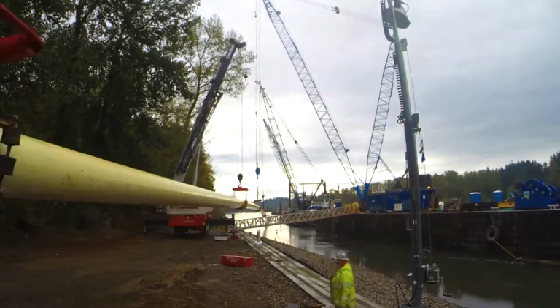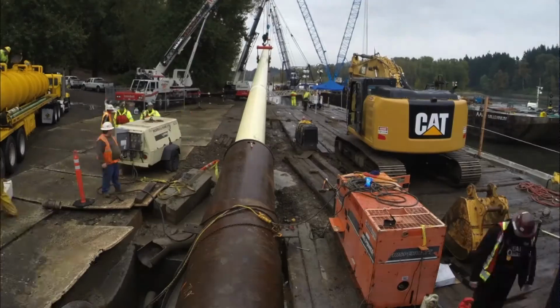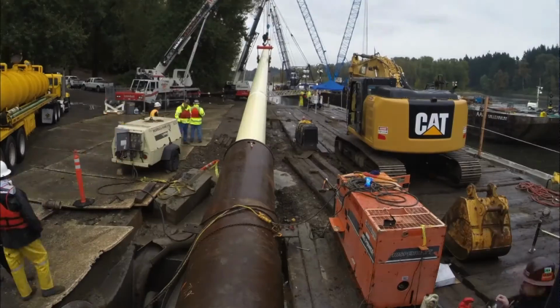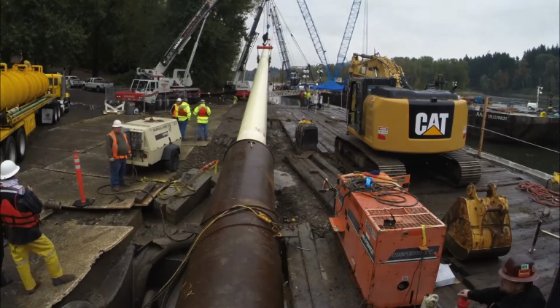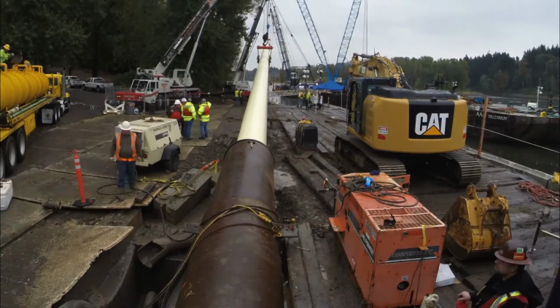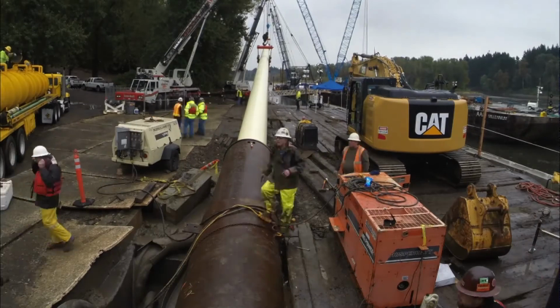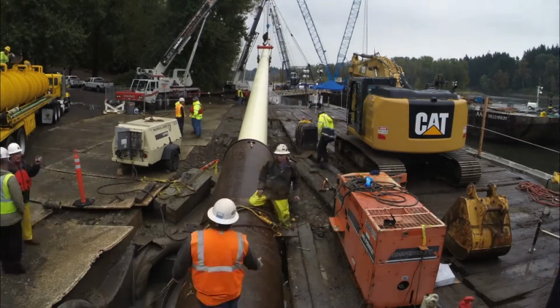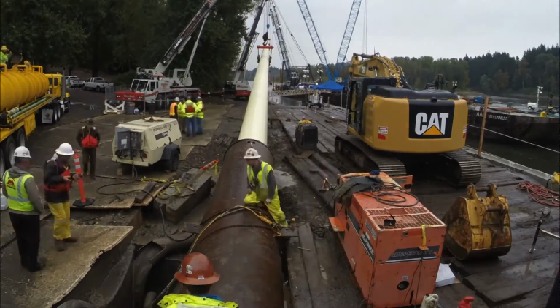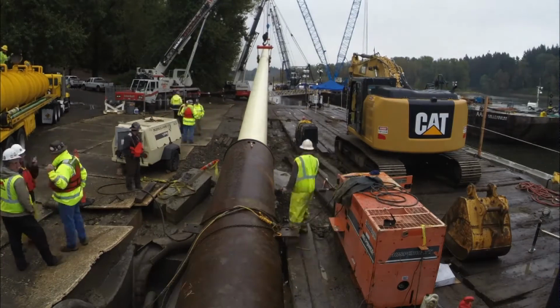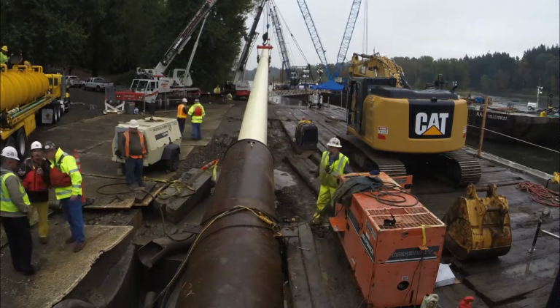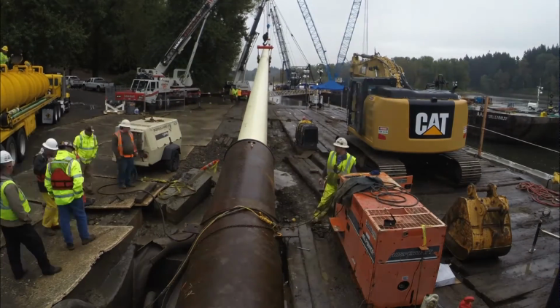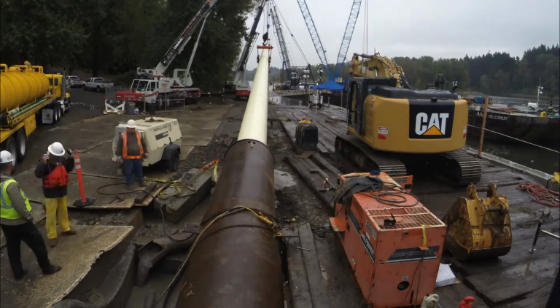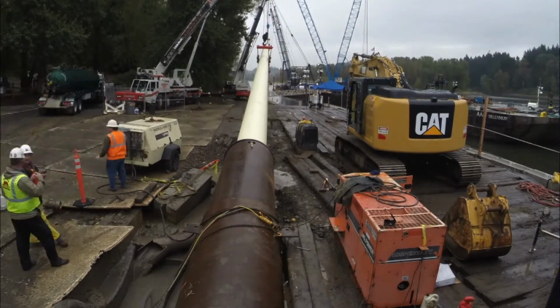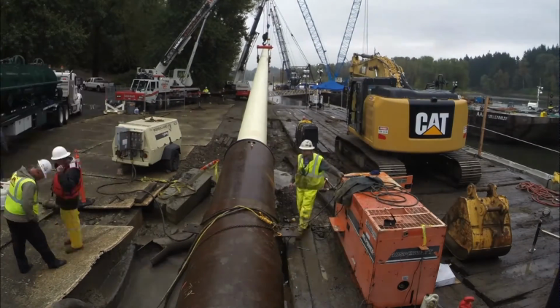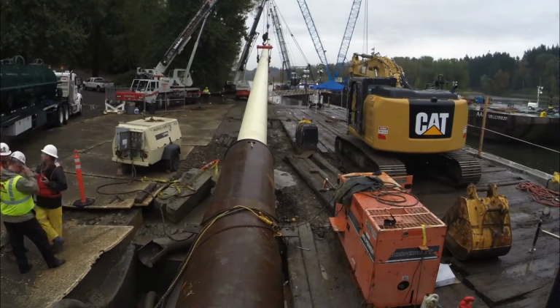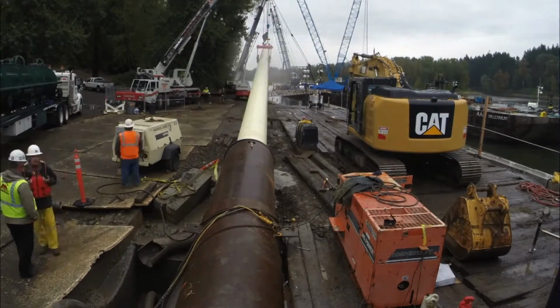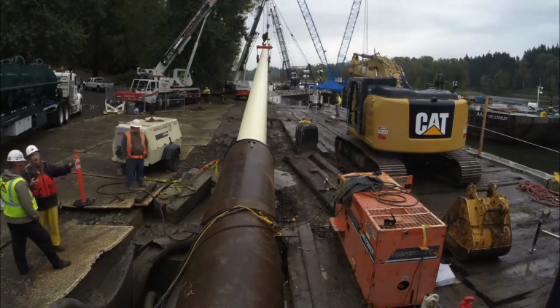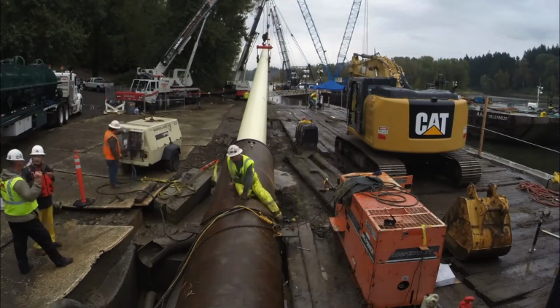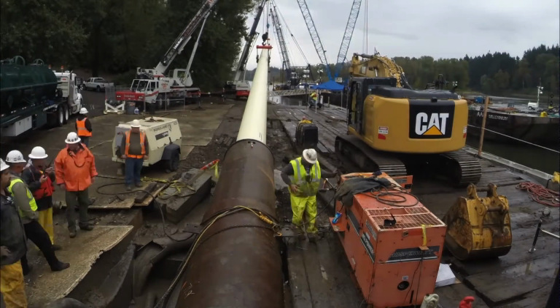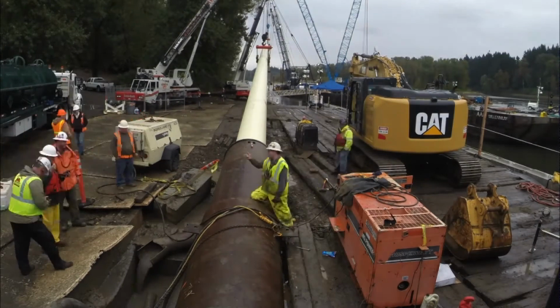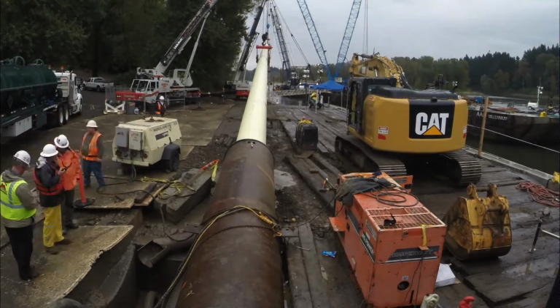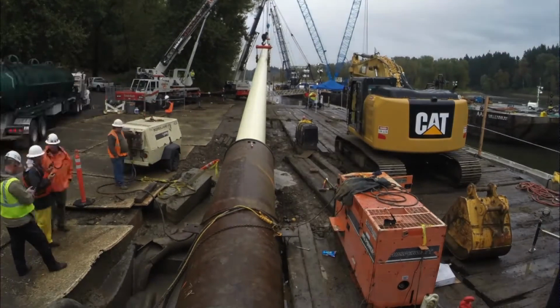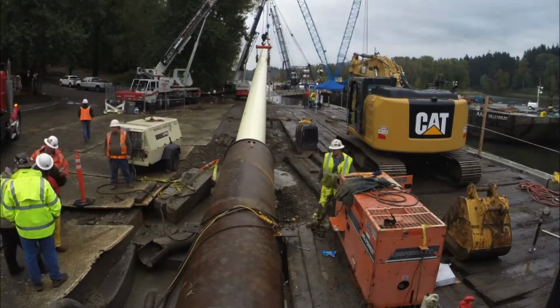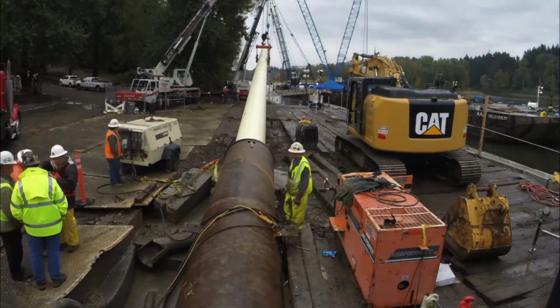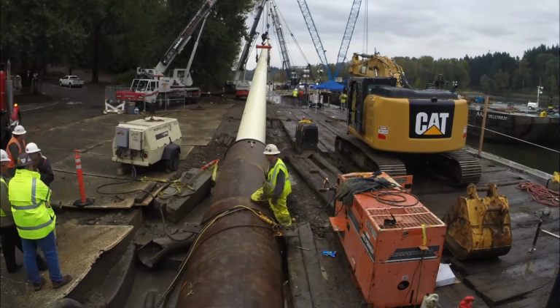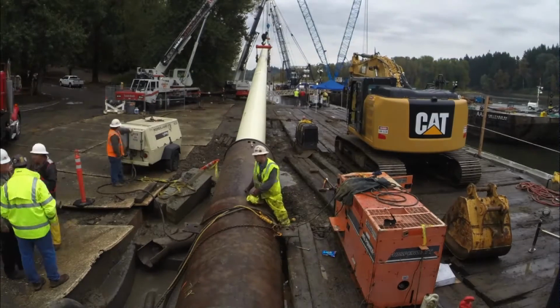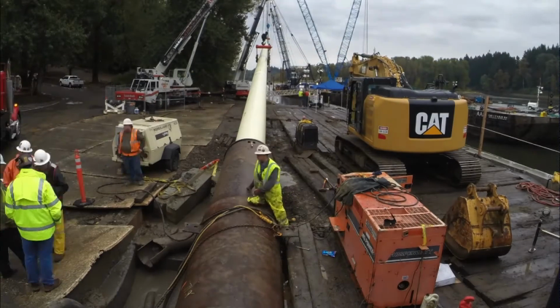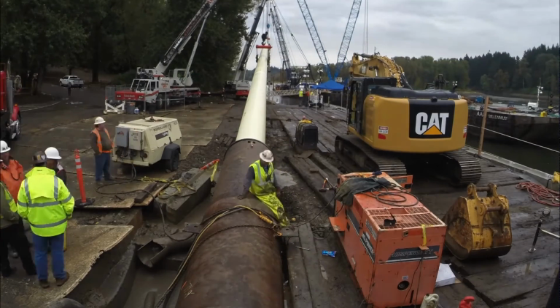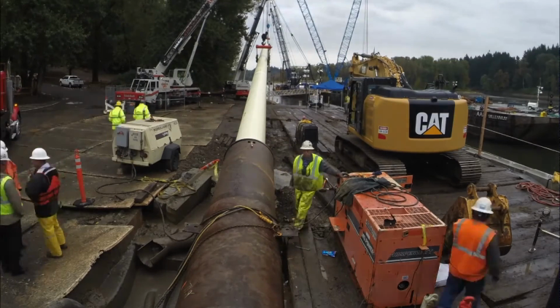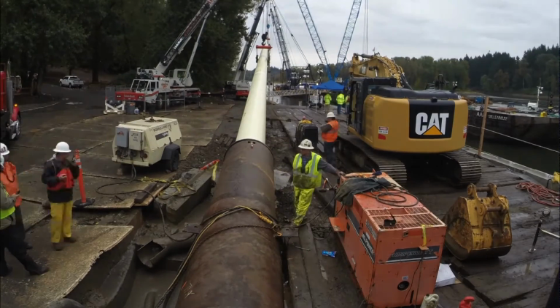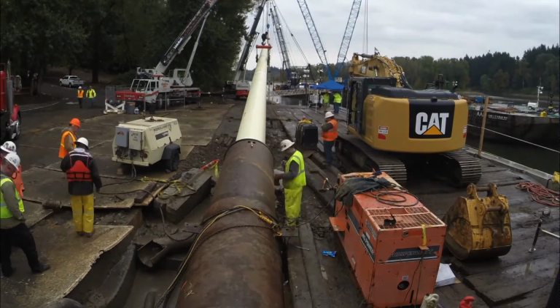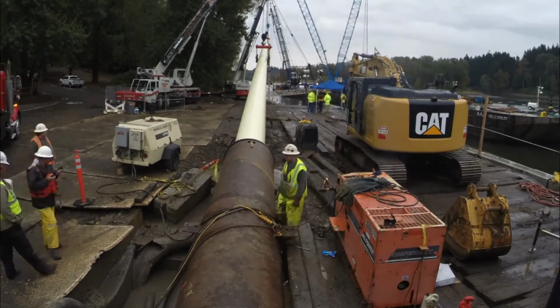After almost six months of prep work, the entire 3,900 feet of new water pipe was pulled back through the hole under the Willamette River in just 12 hours.